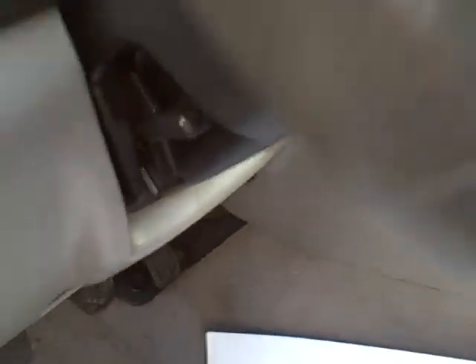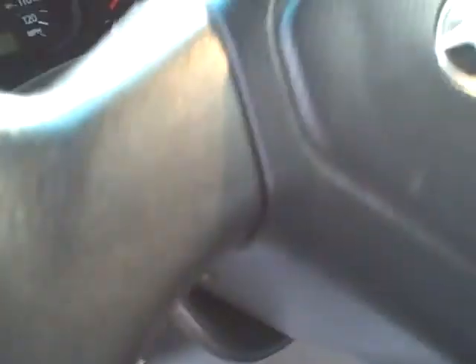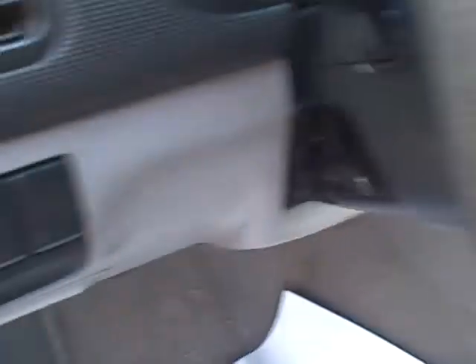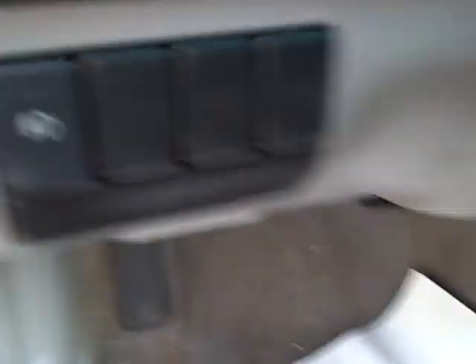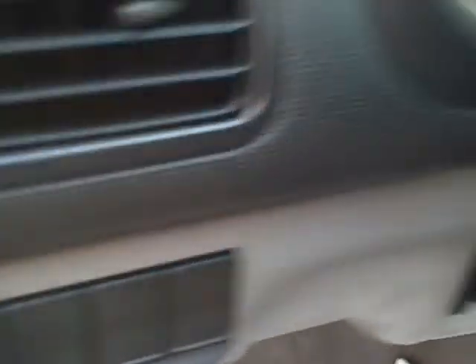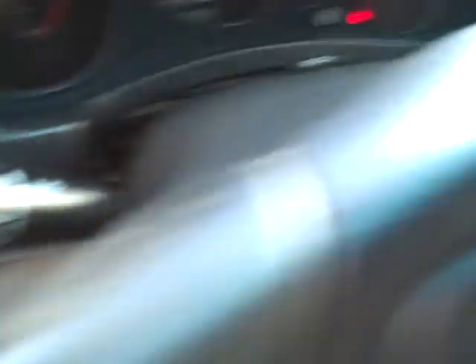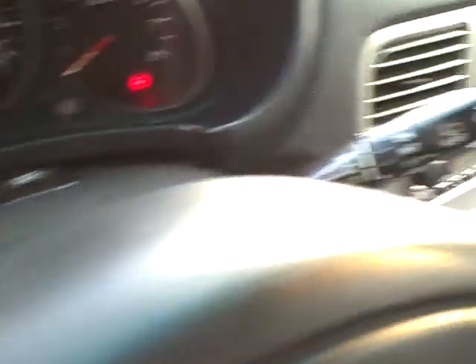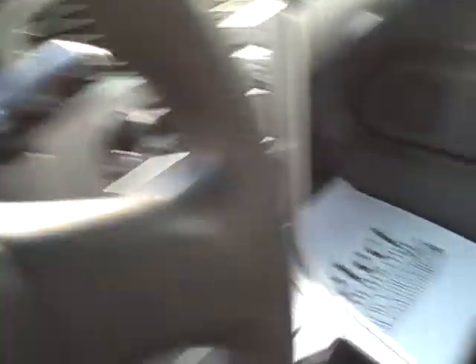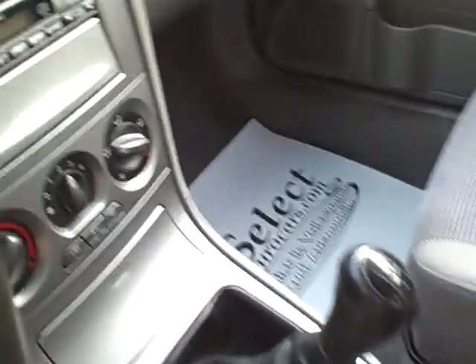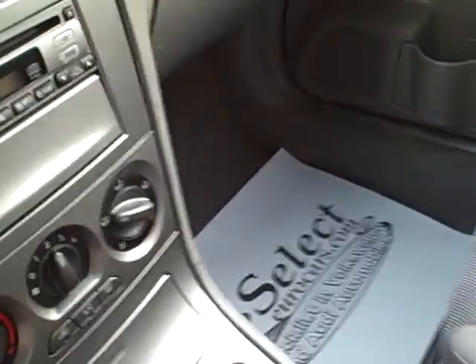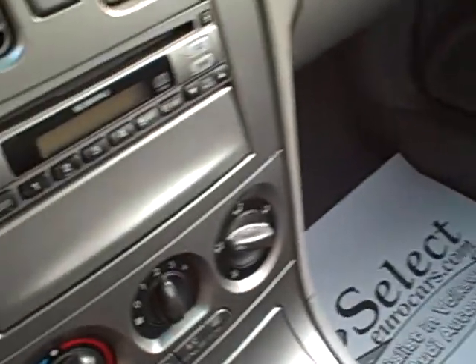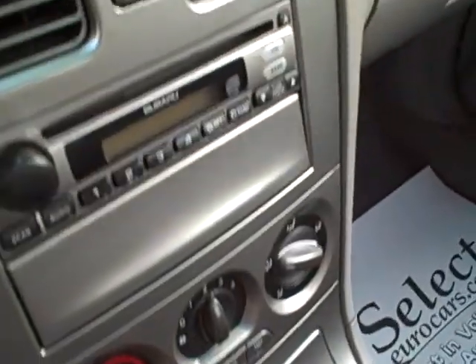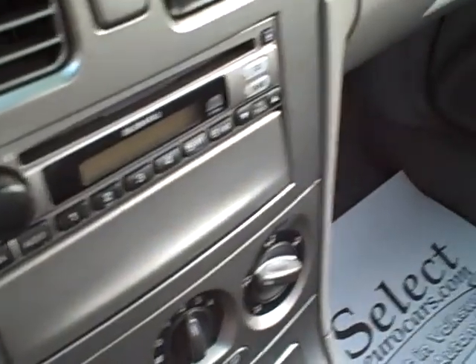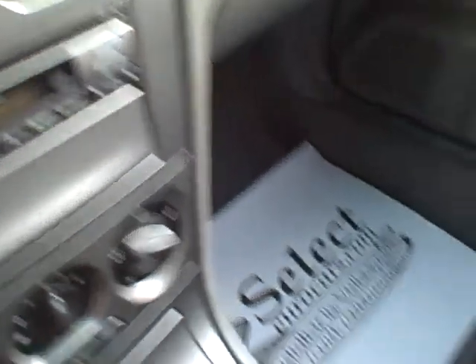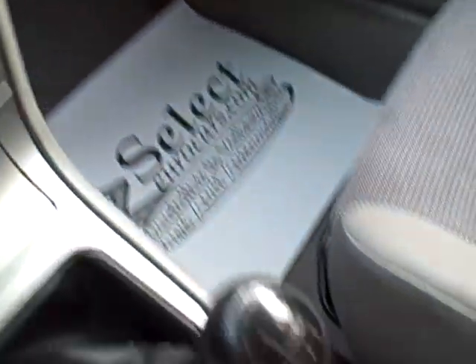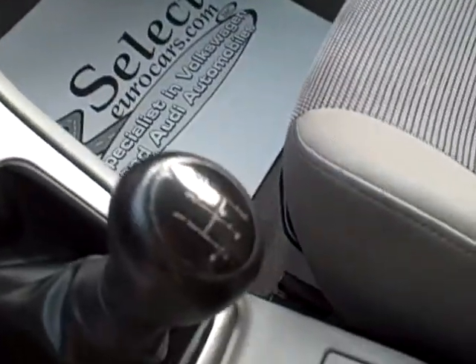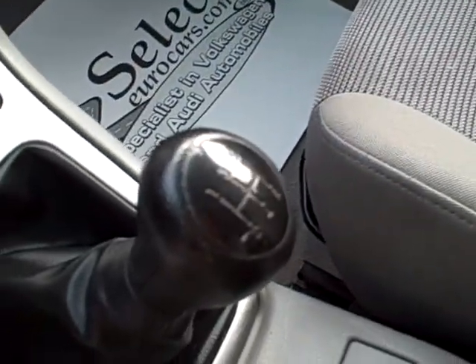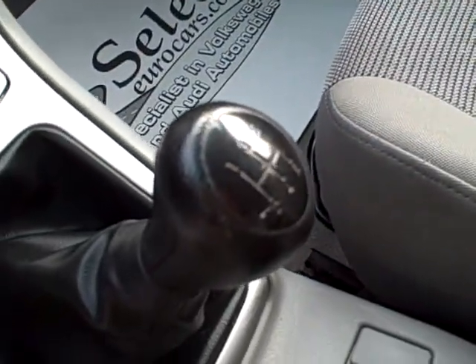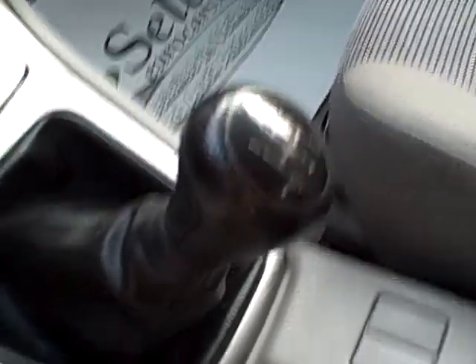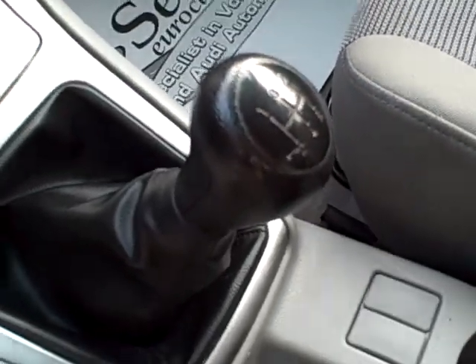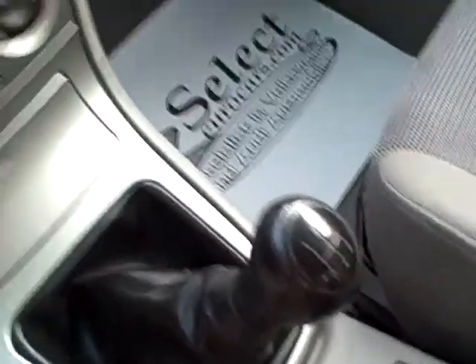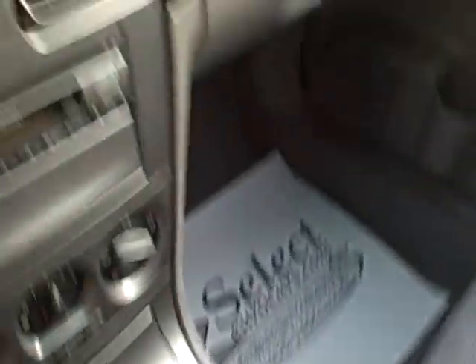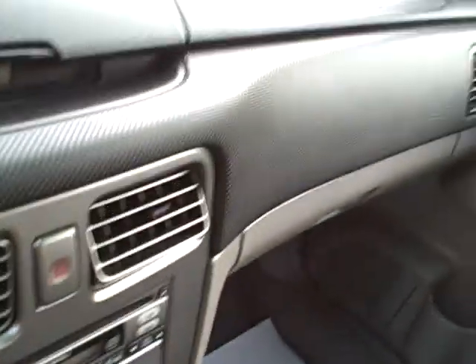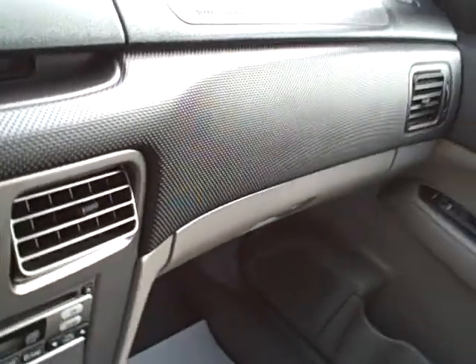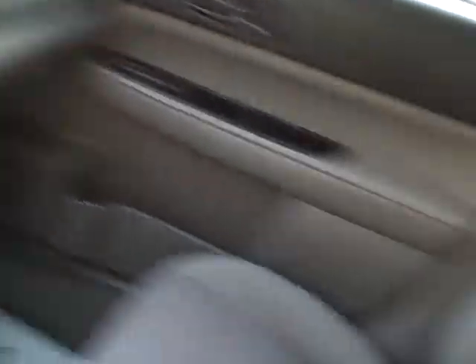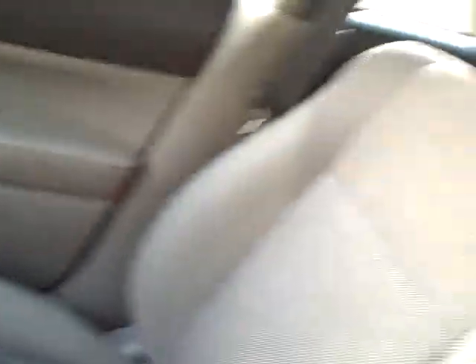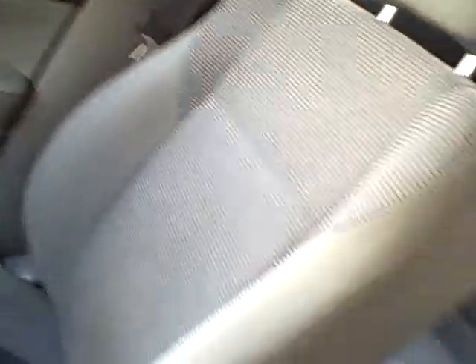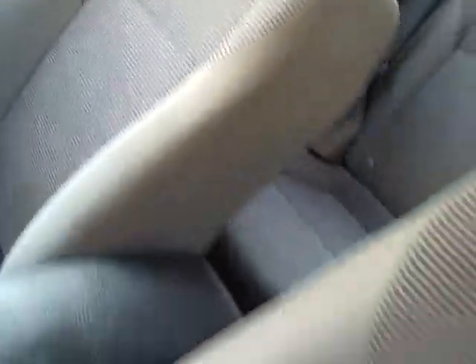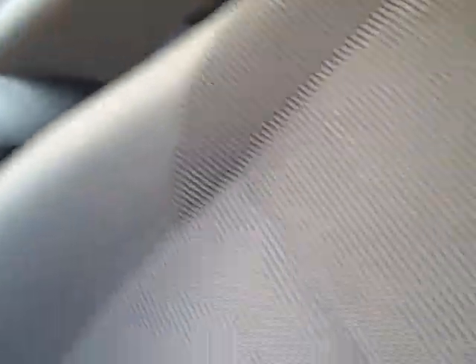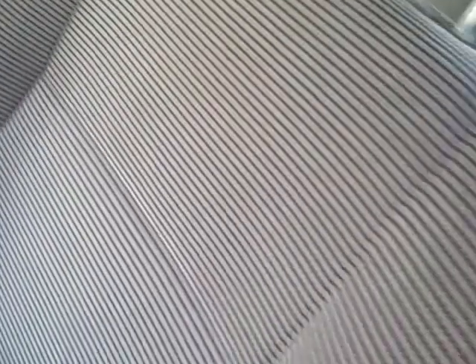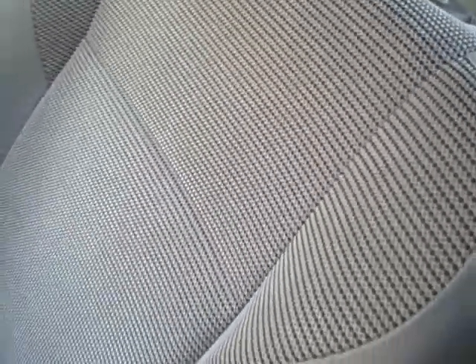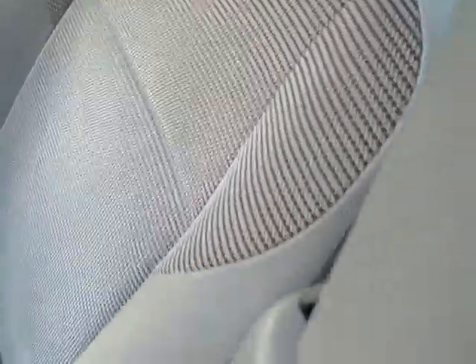All your smart controls on the dash, stereo CD, 5-speed for the best economy, front and side airbags, driver and passenger.